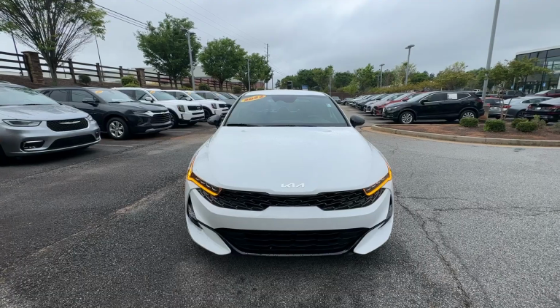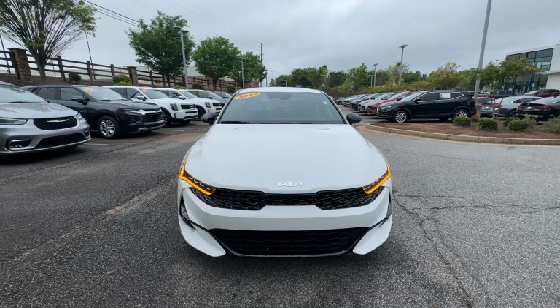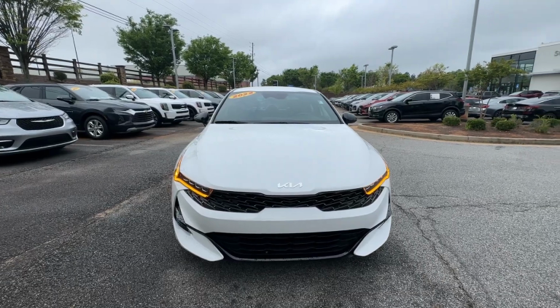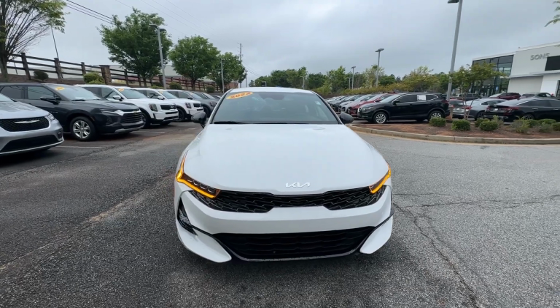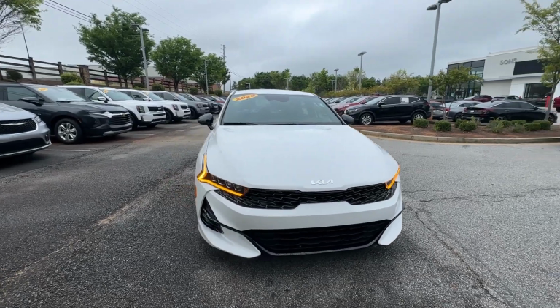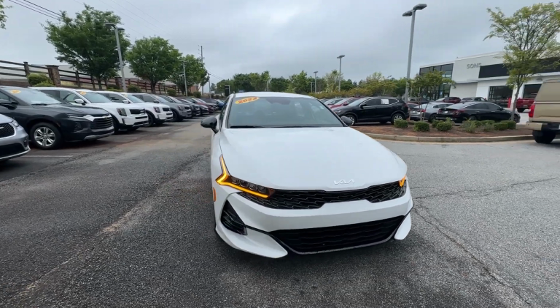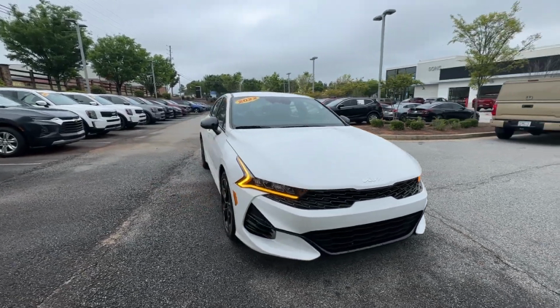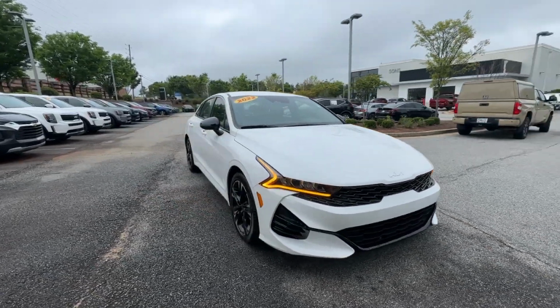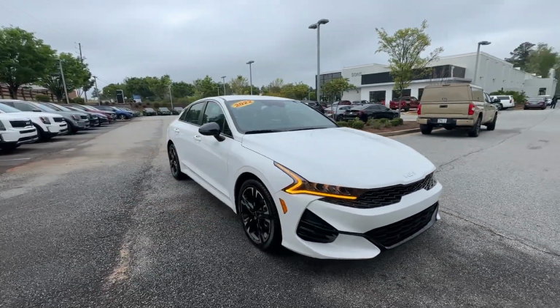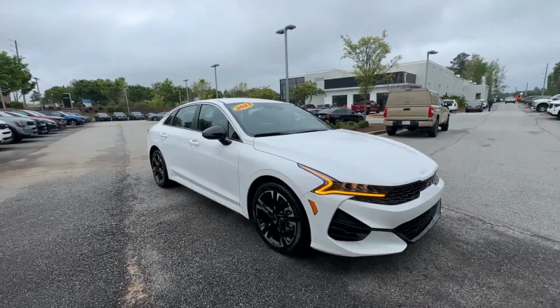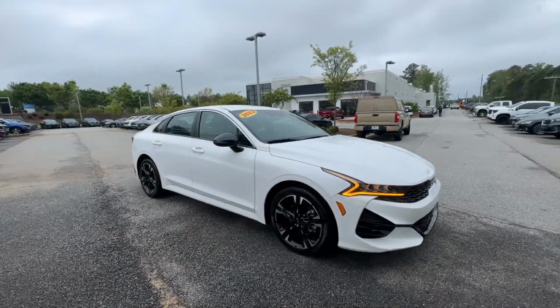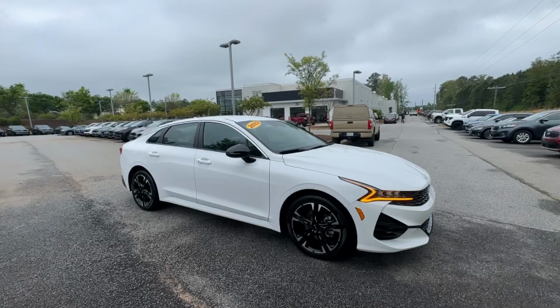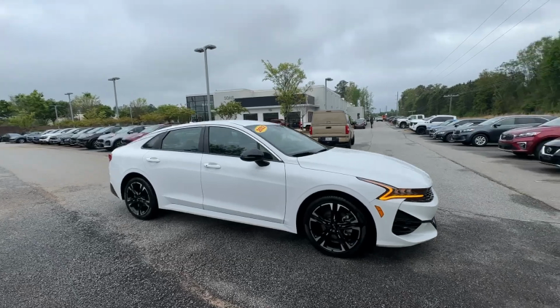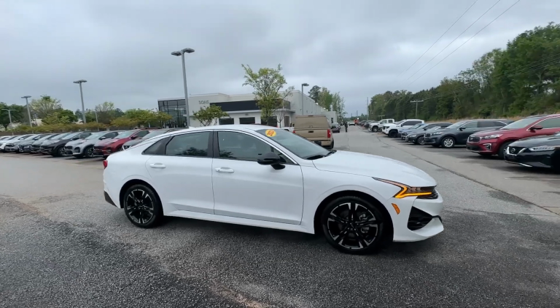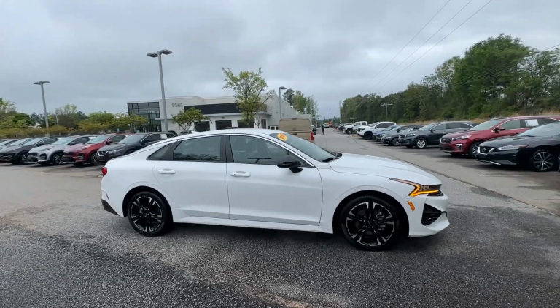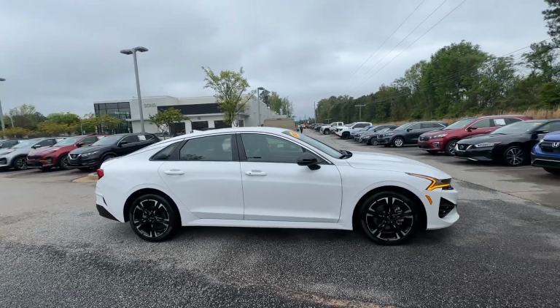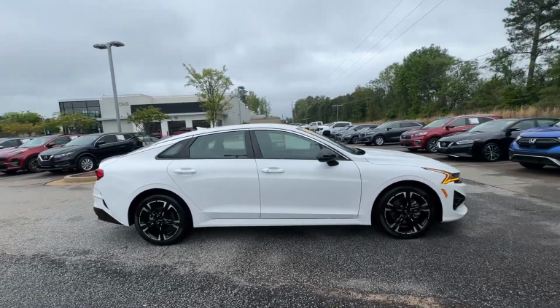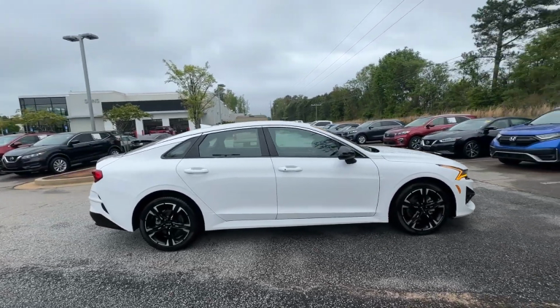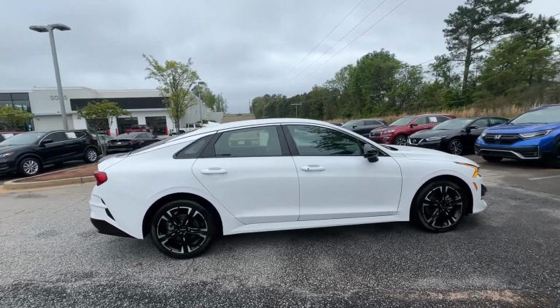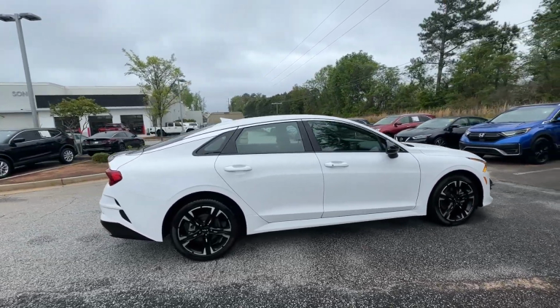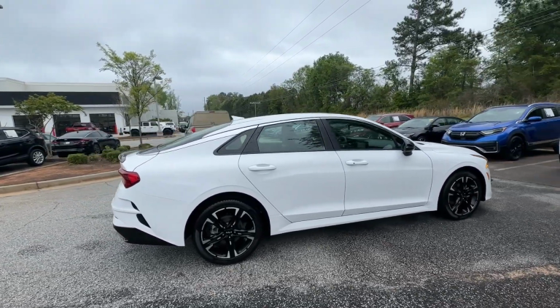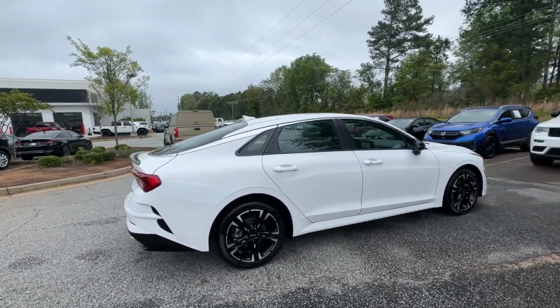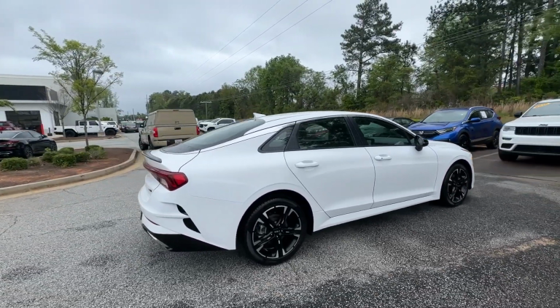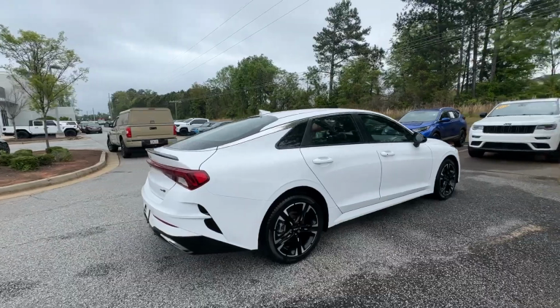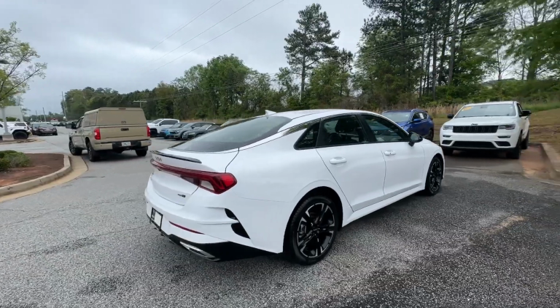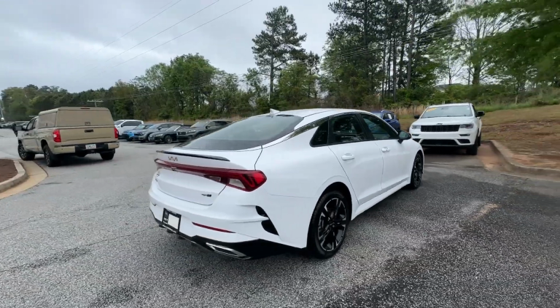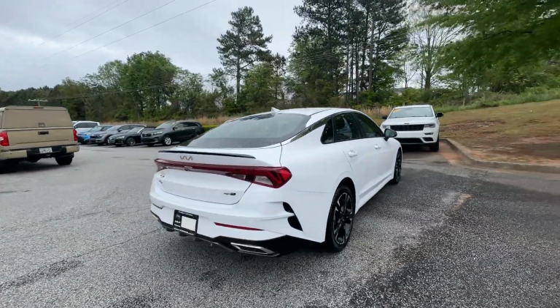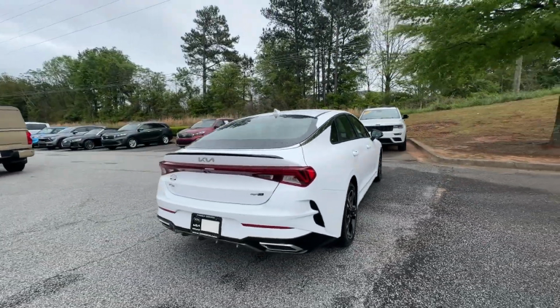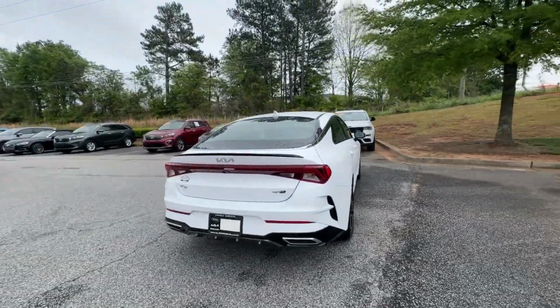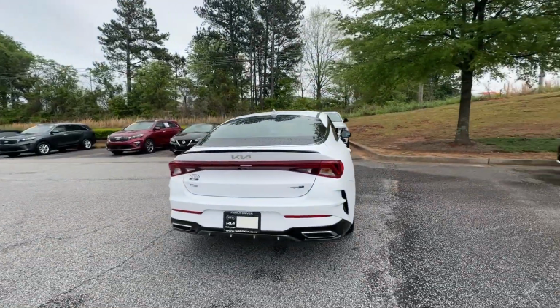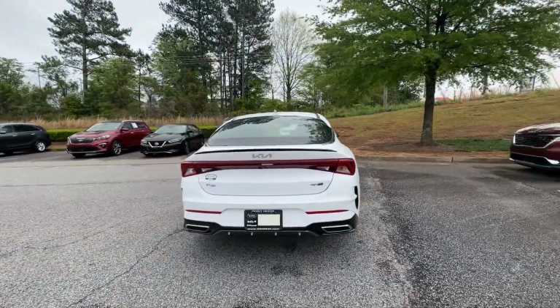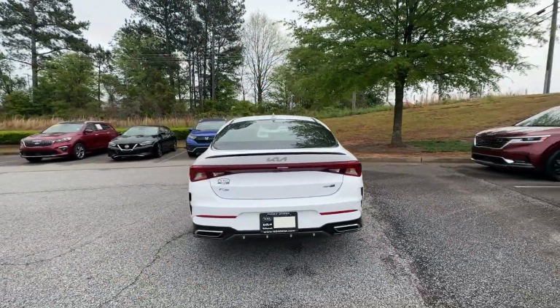You will love the features of this 2022 Kia K5. With less than 15,000 miles on the odometer, this vehicle stands out from the rest. Make the journey all it can be in this stylish K5.